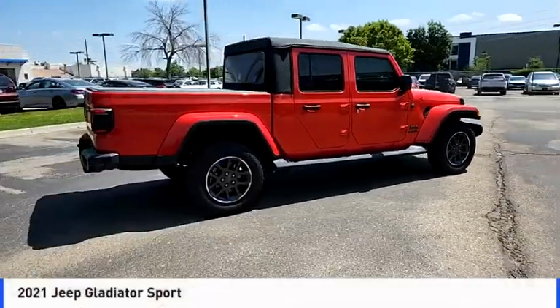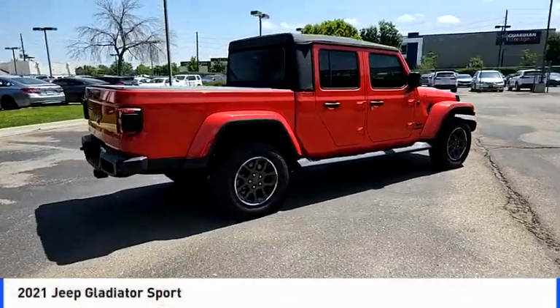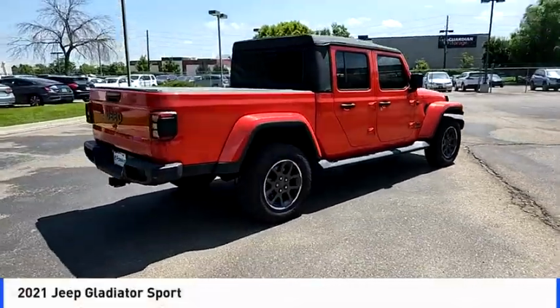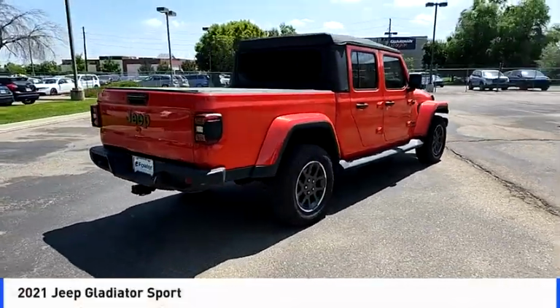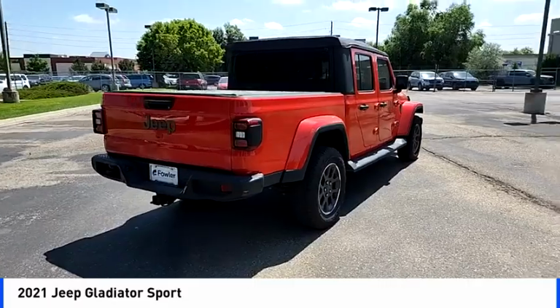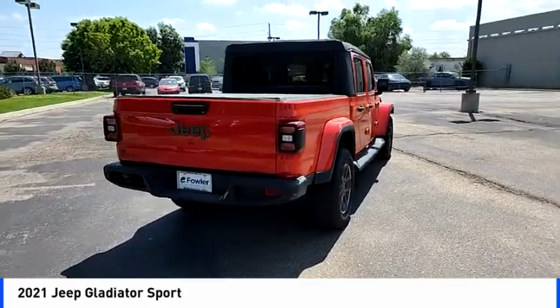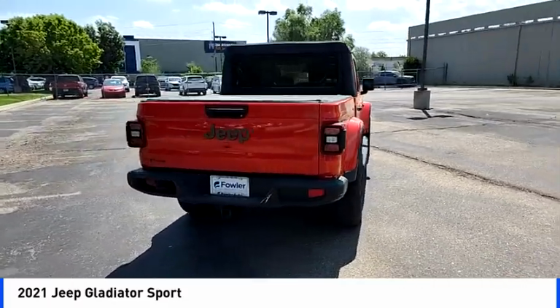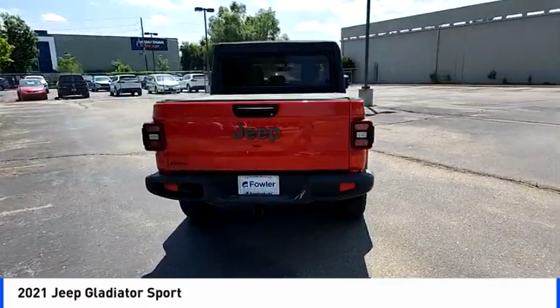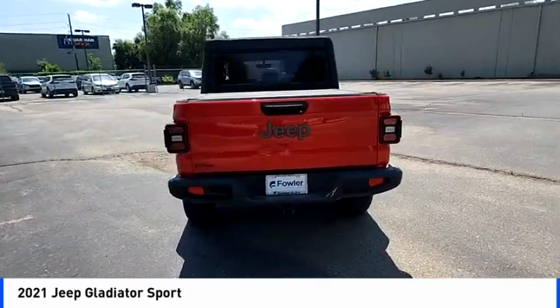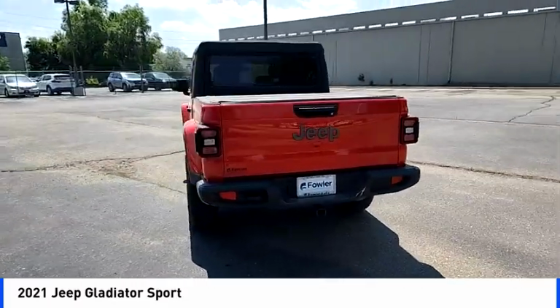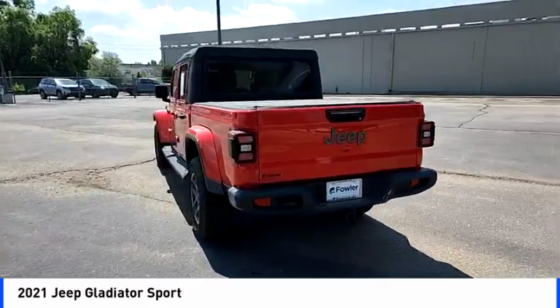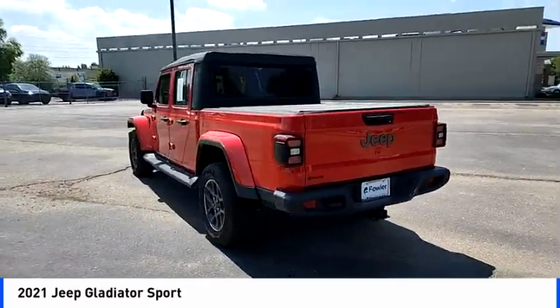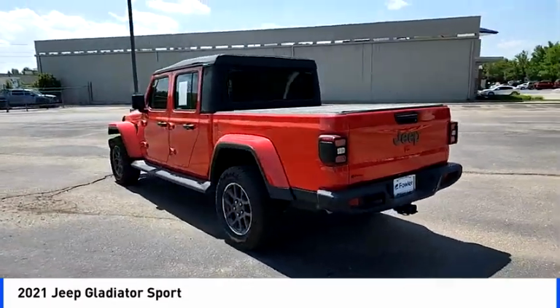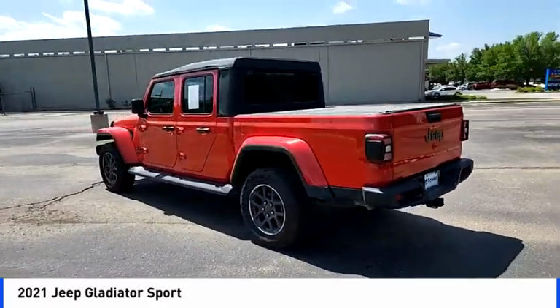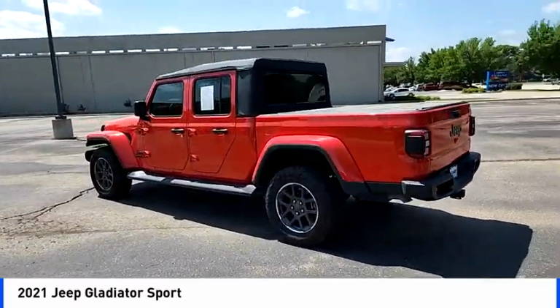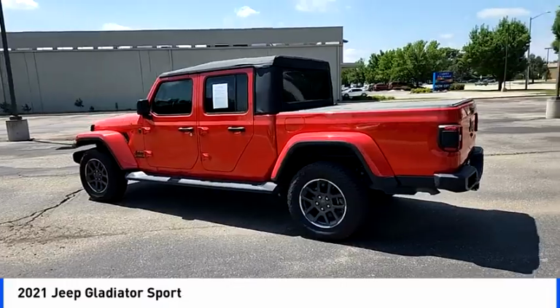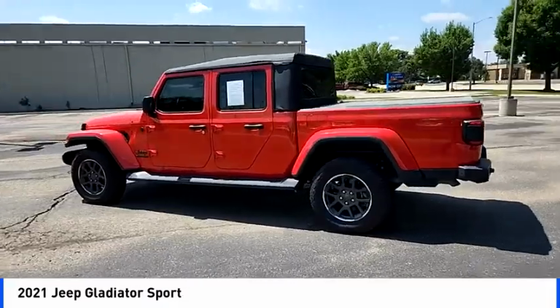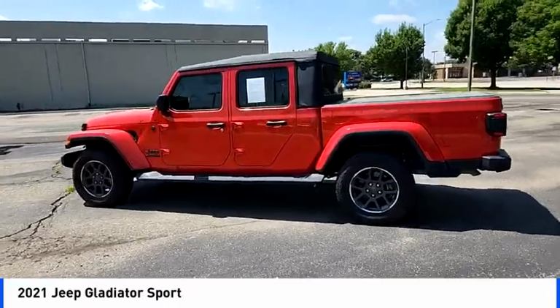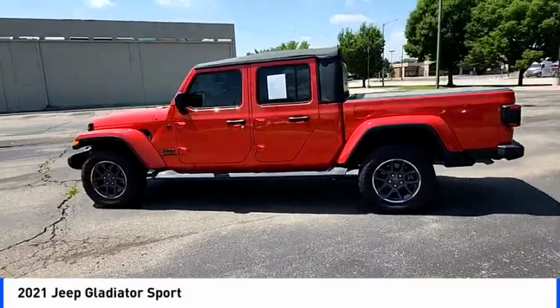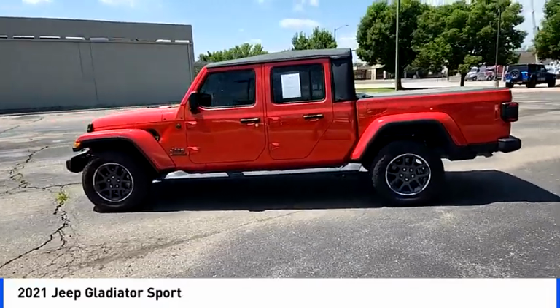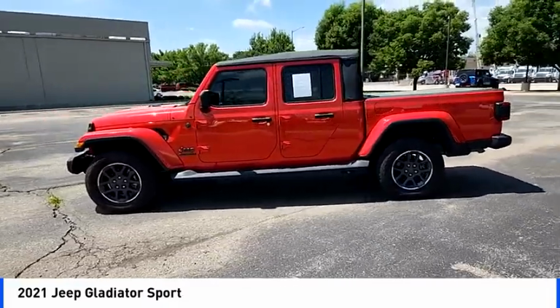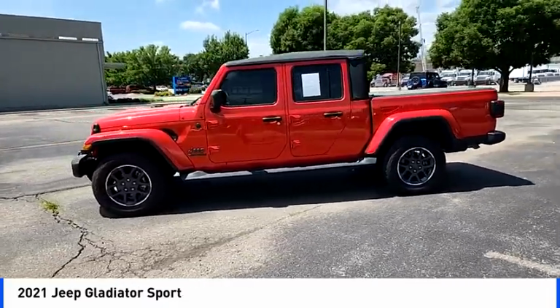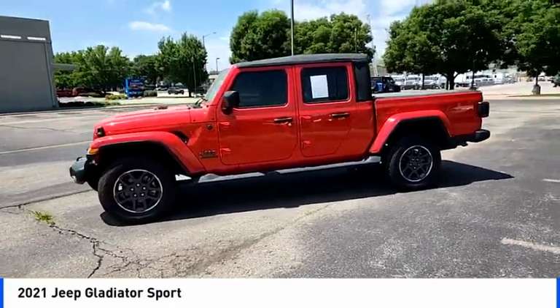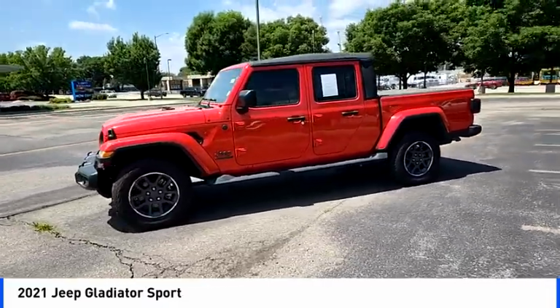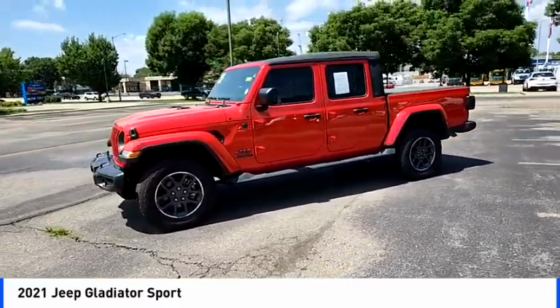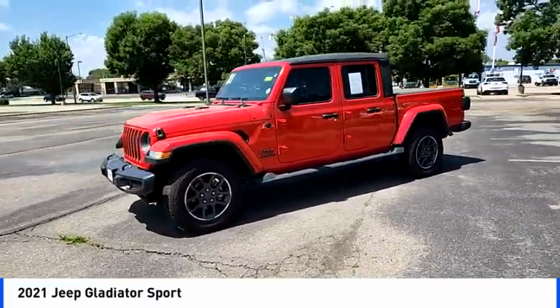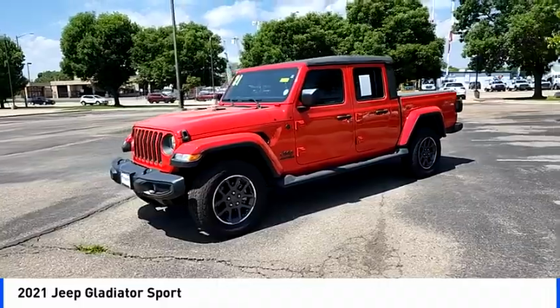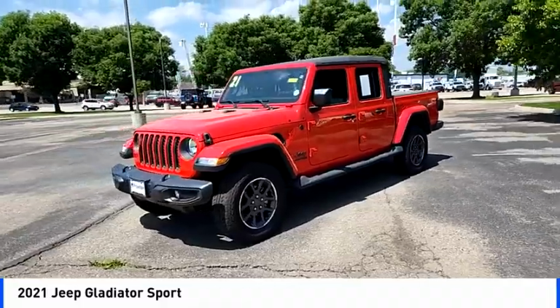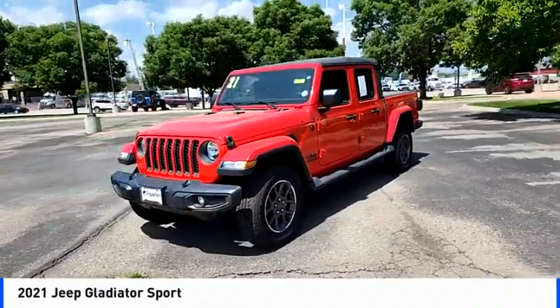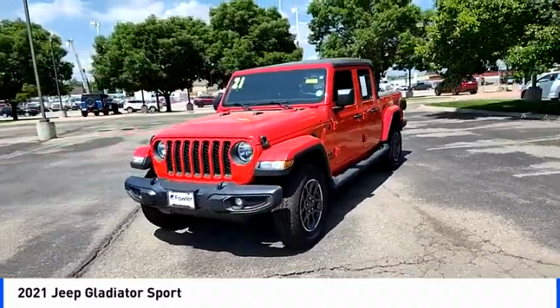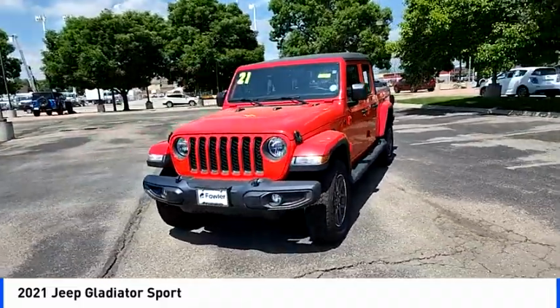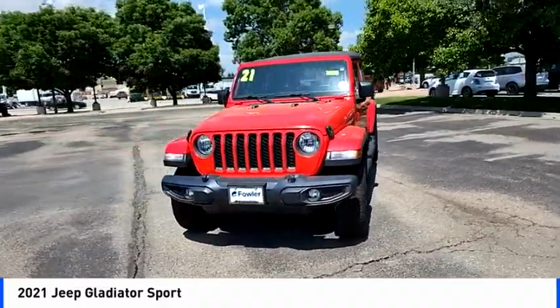Take a ride in the 2021 Gladiator. The Jeep Gladiator is just the off-road truck that Jeep fans have been waiting on. Enjoy the functionality of a truck while retaining the off-road capability. You'll fall in love with this Jeep Gladiator.